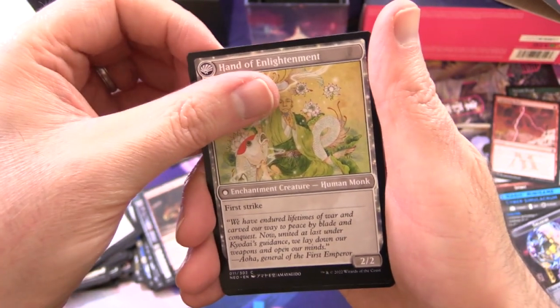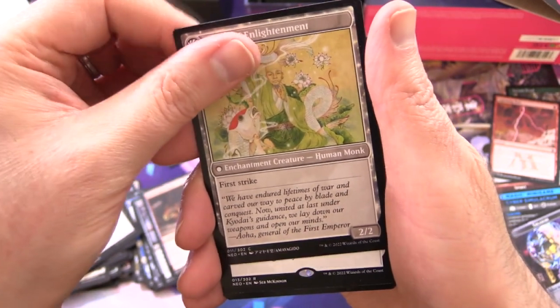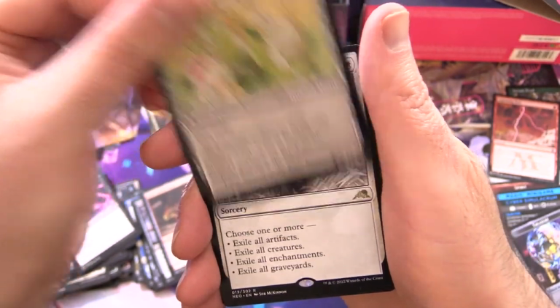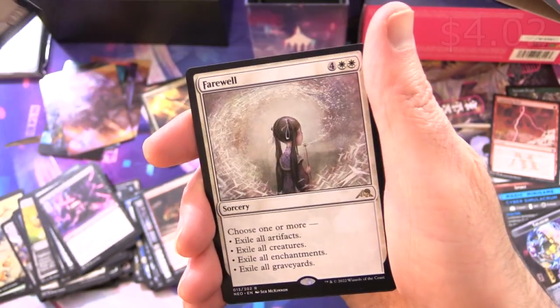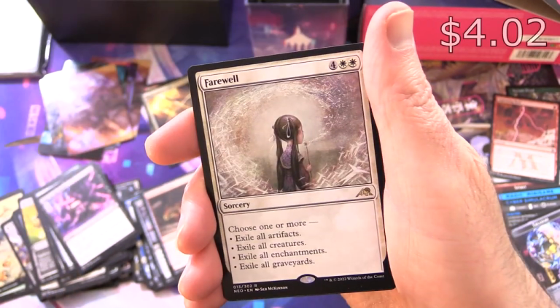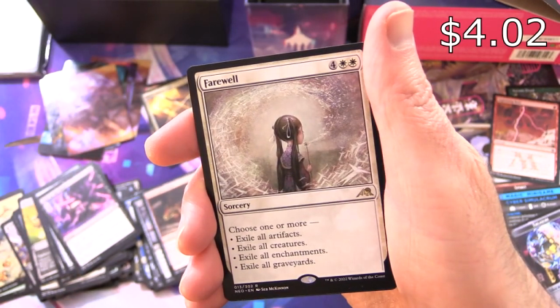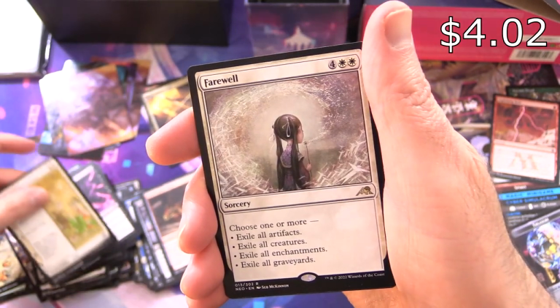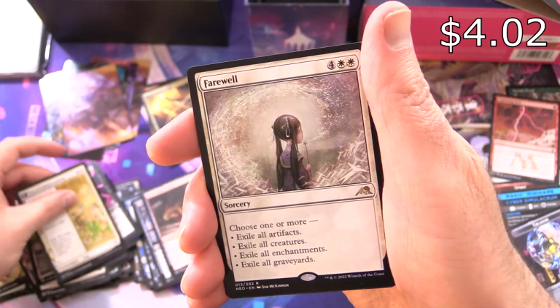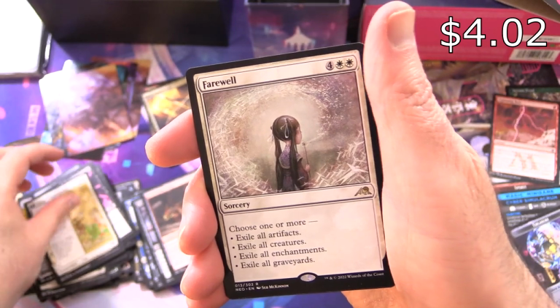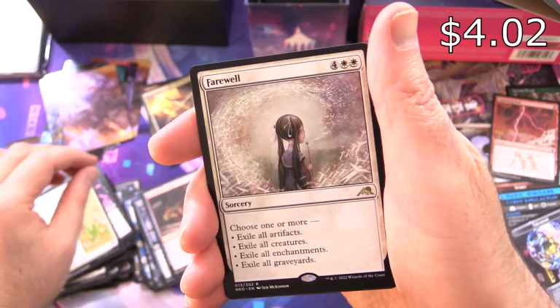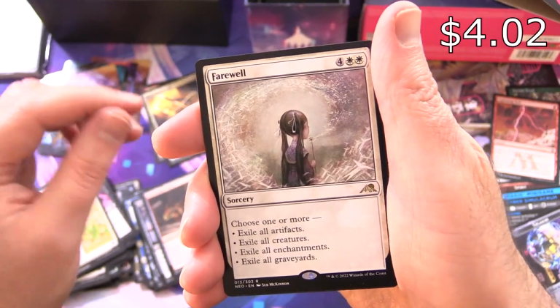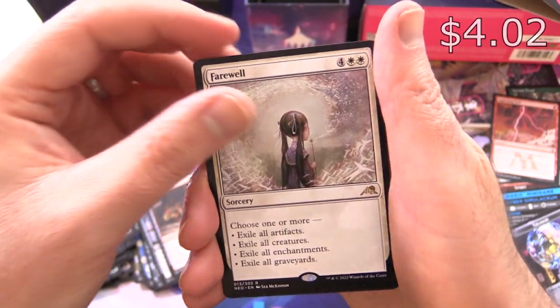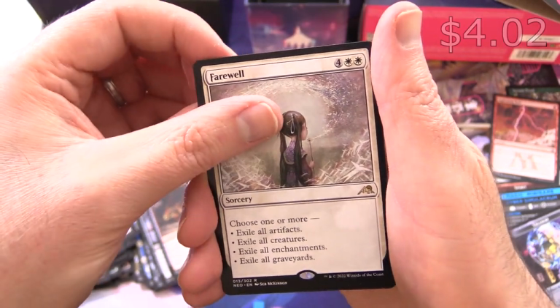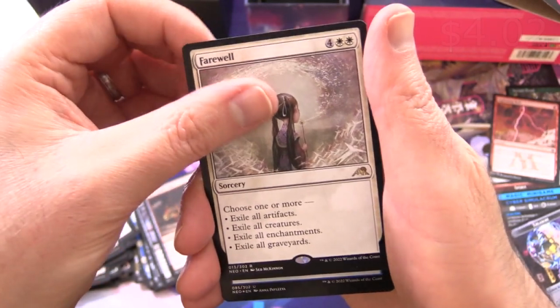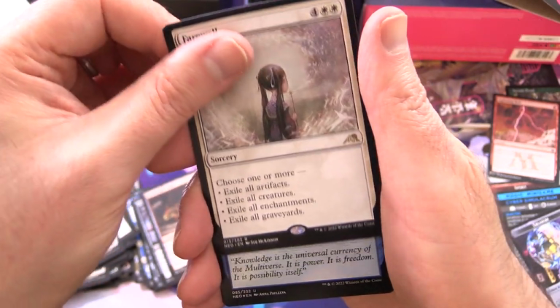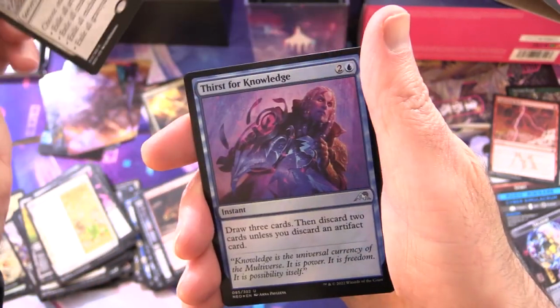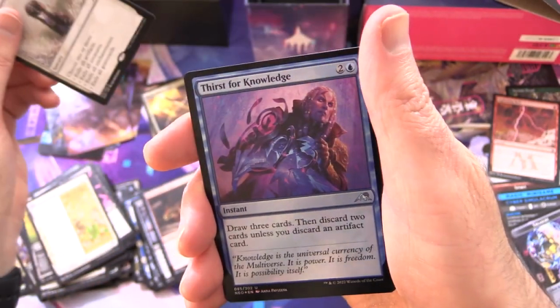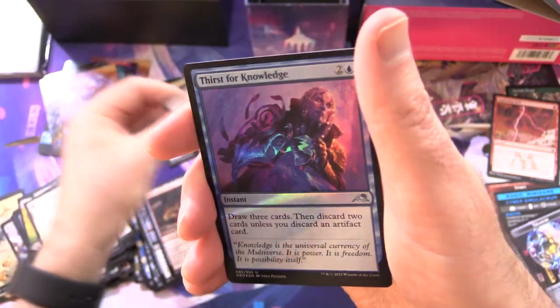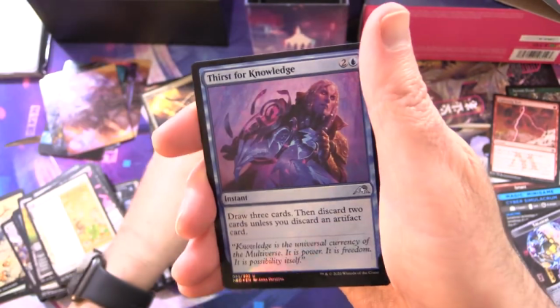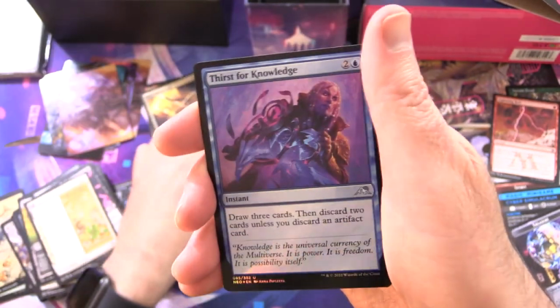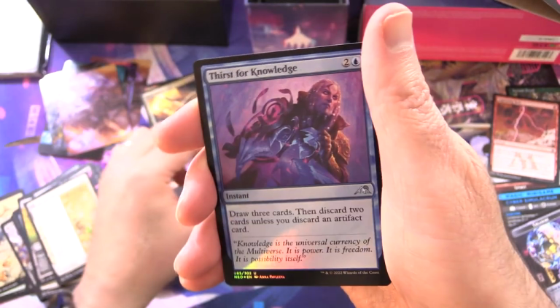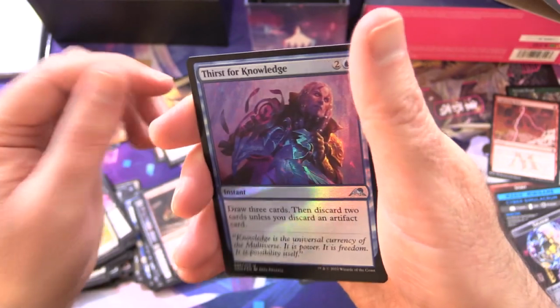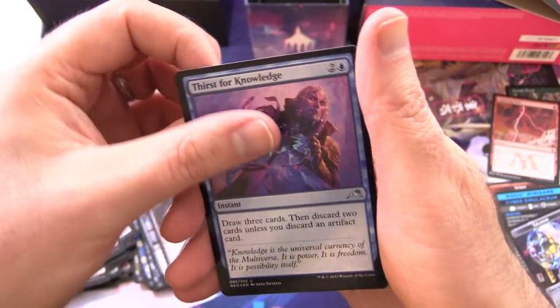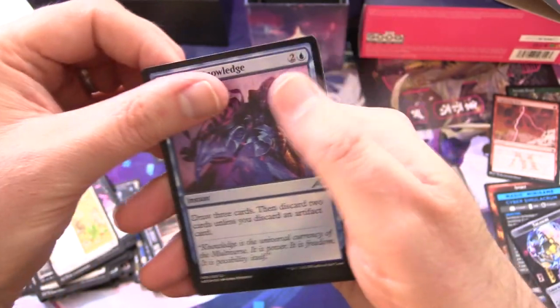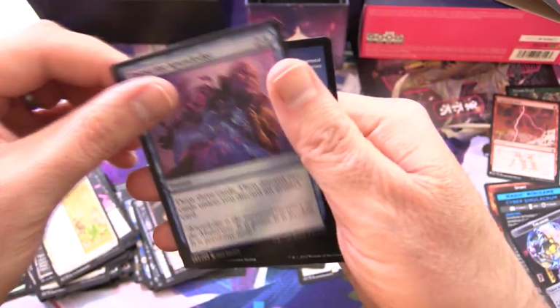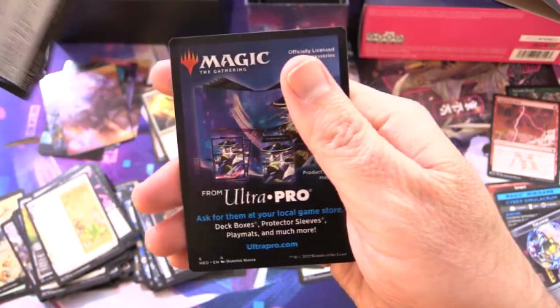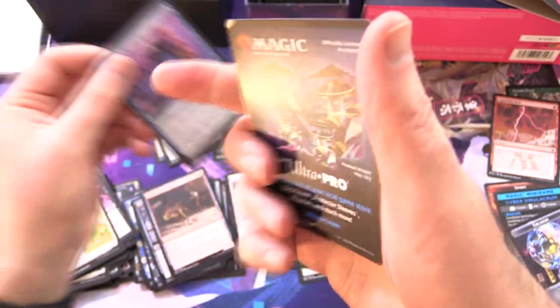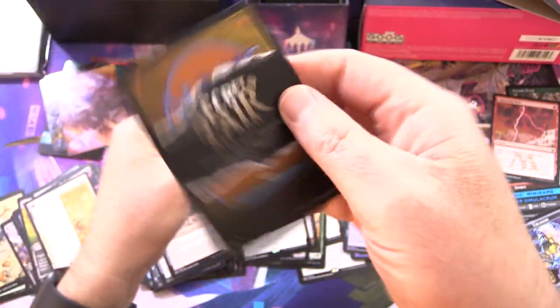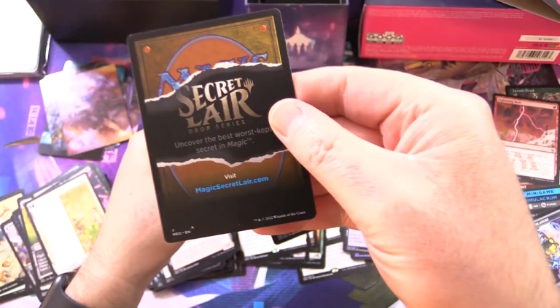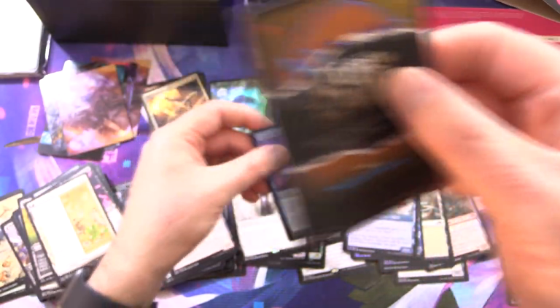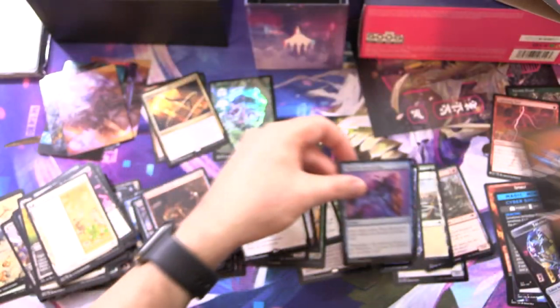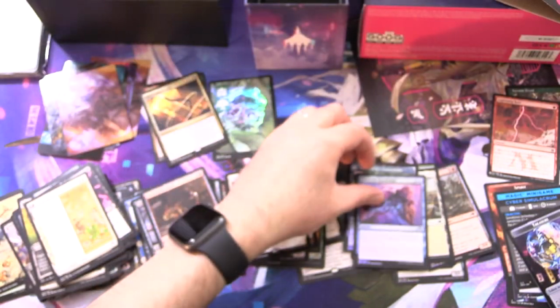What's our rare going to be? It is Farewell — okay, that is a nice finish, that's a decent pull. Foil Thirst for Knowledge. And that is it!